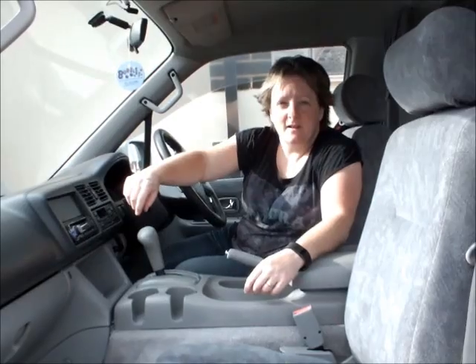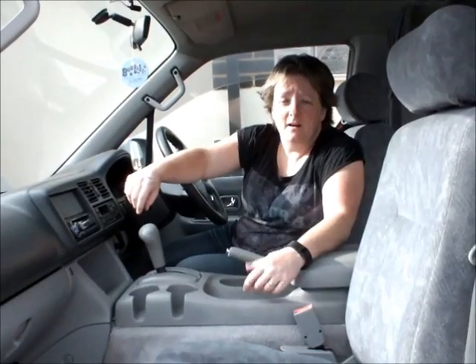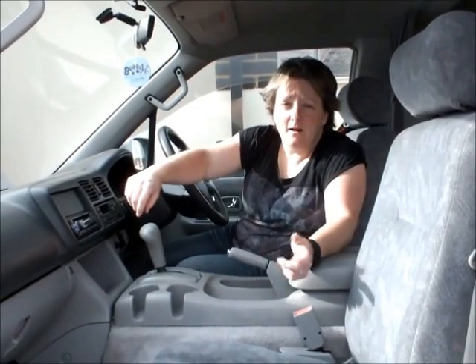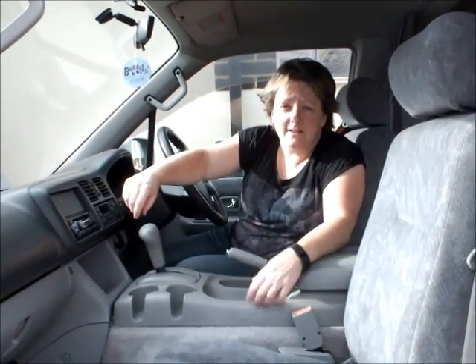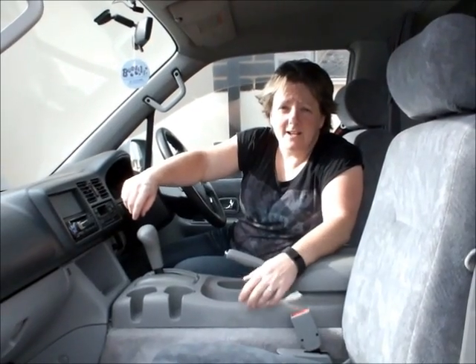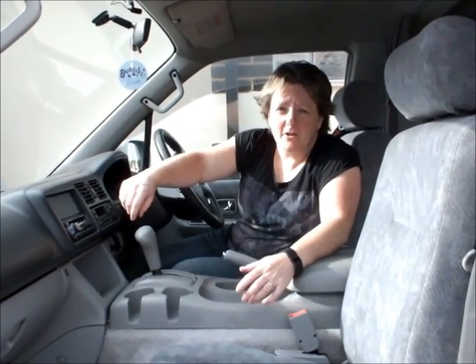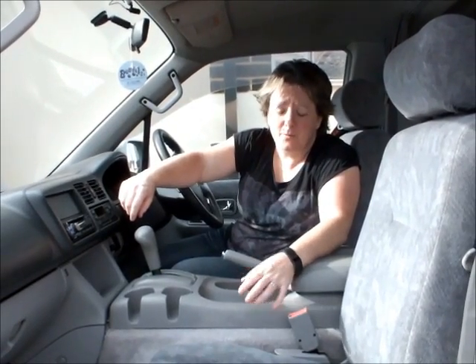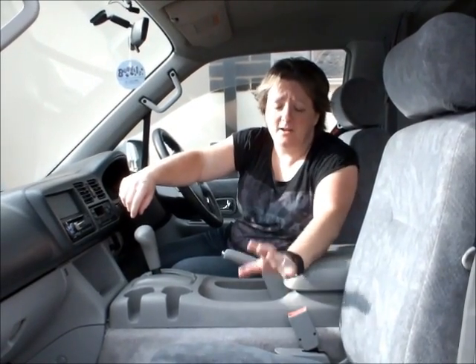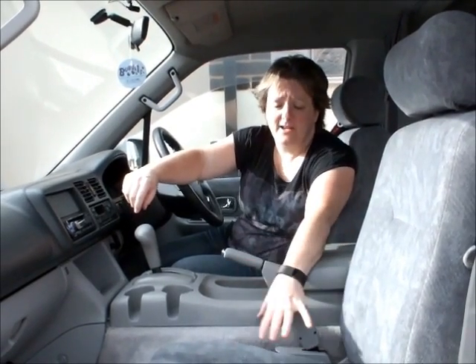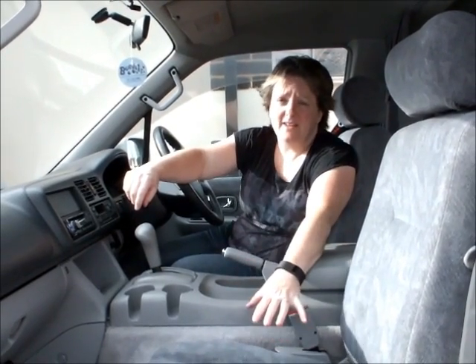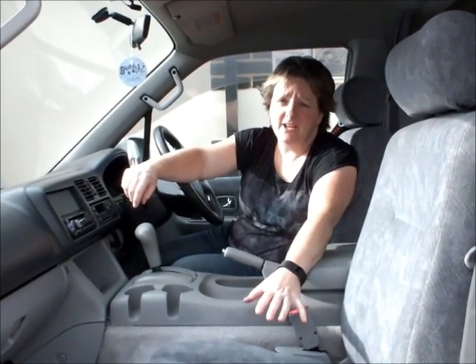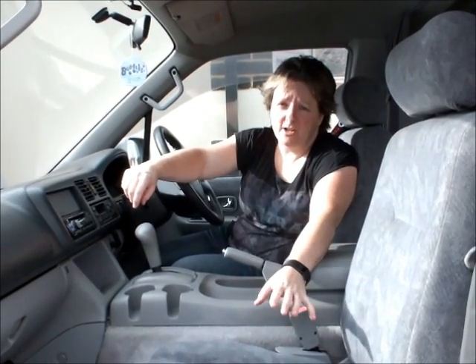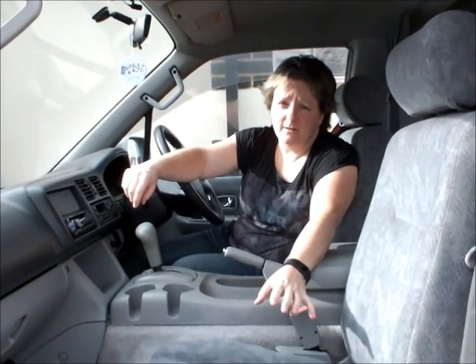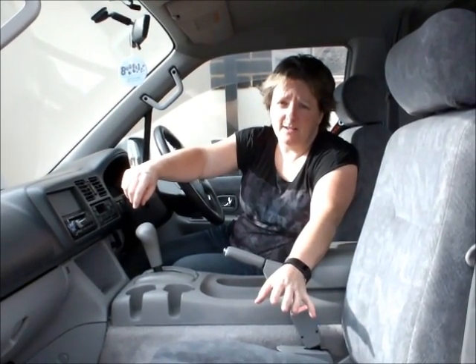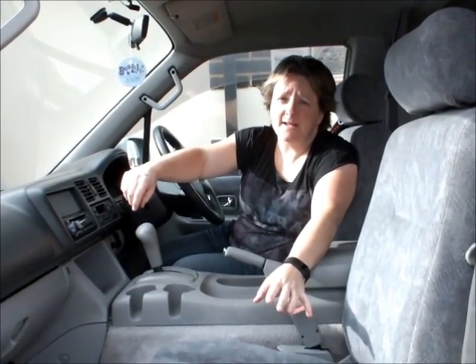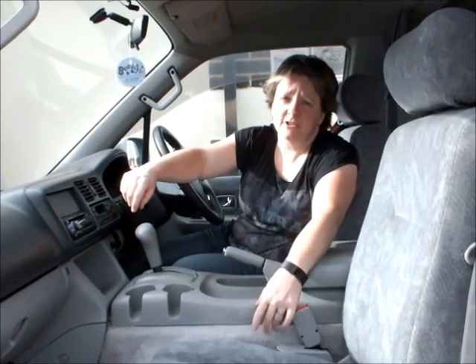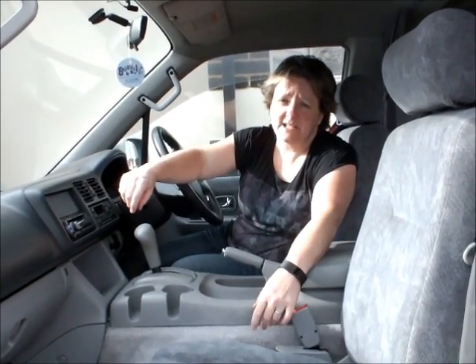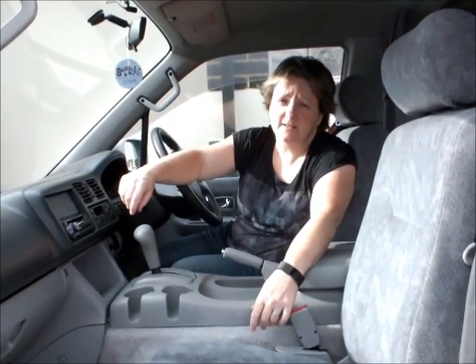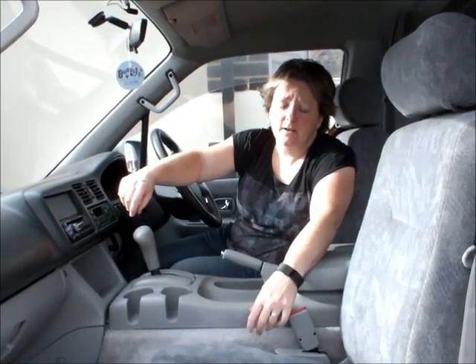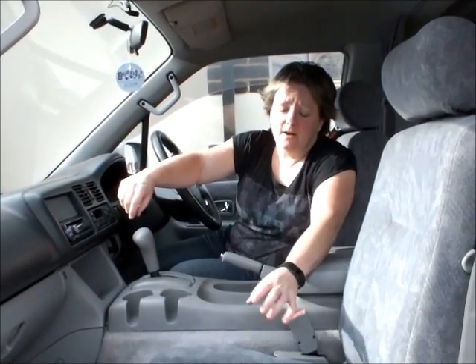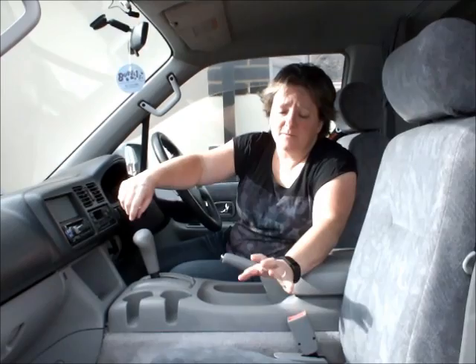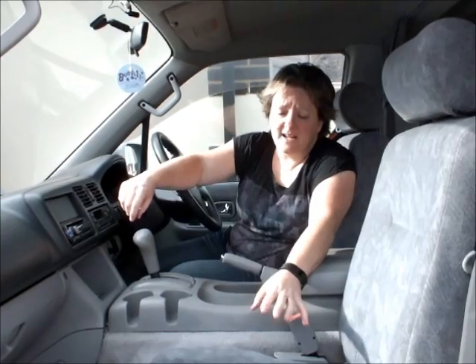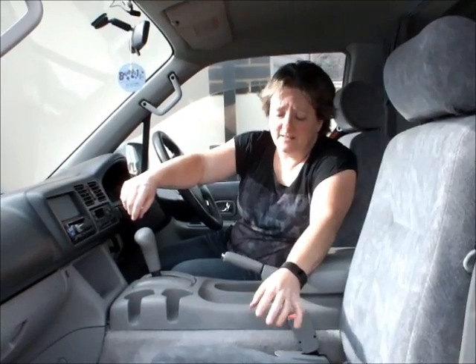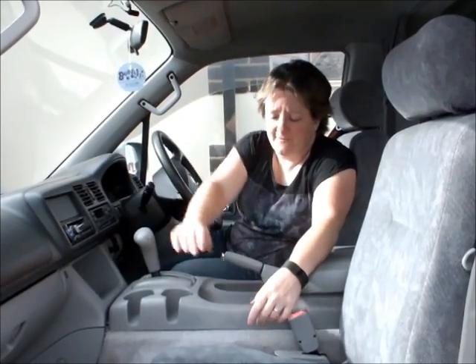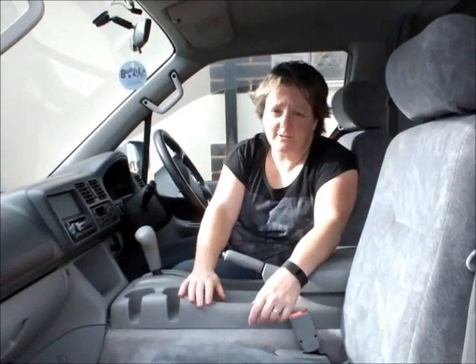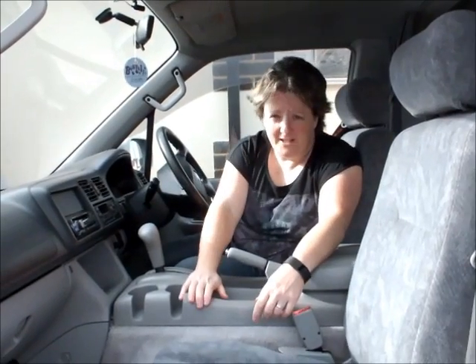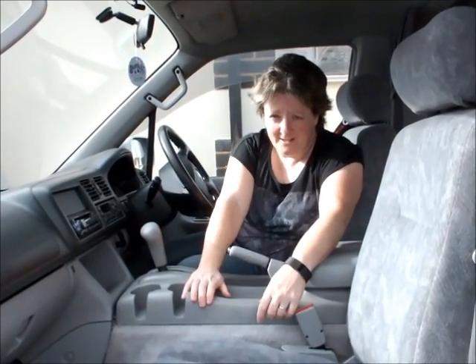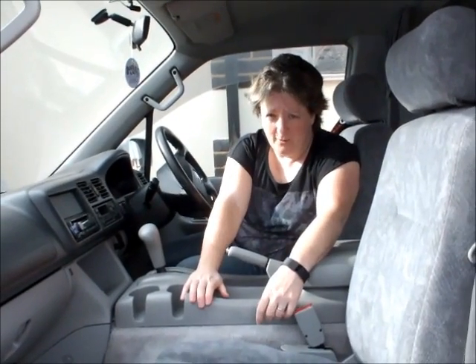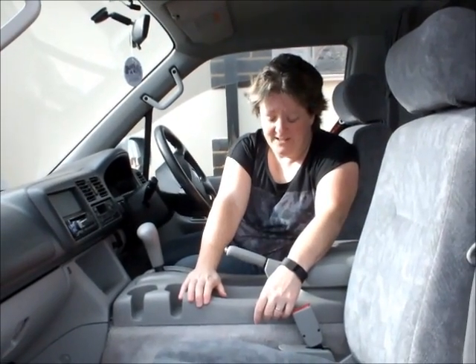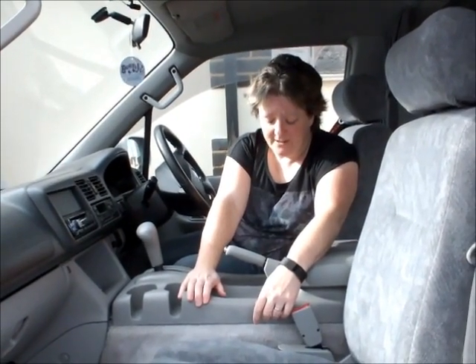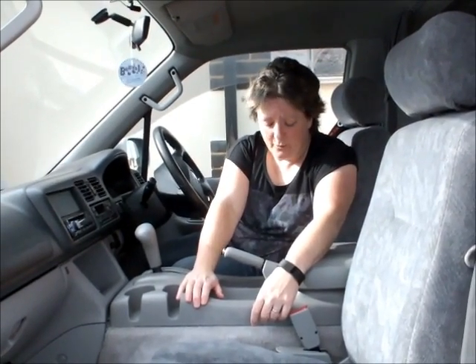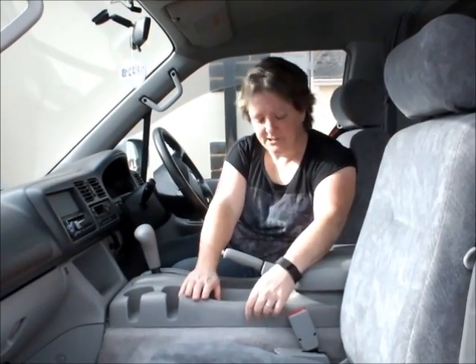Hi, today I'm going to be looking at the engine under the passenger seat. To get to that, first off we need to take off the centre console.